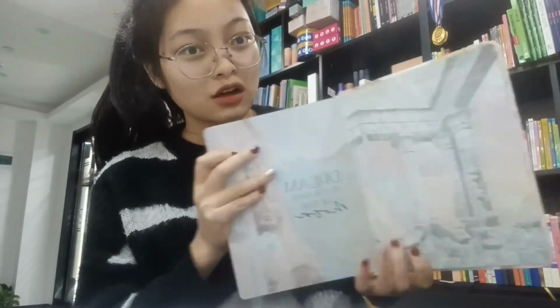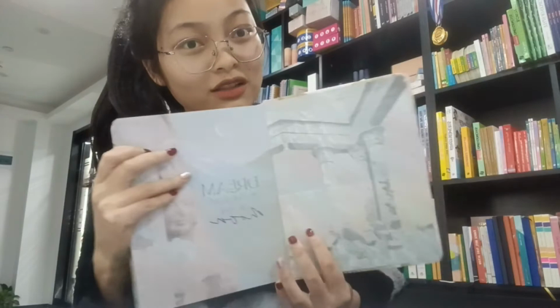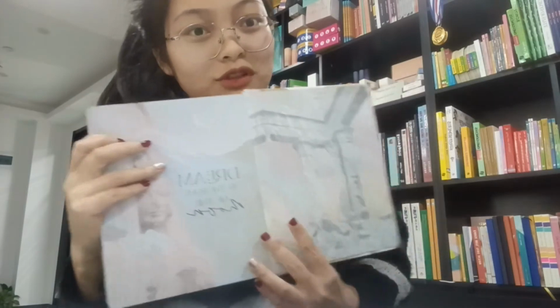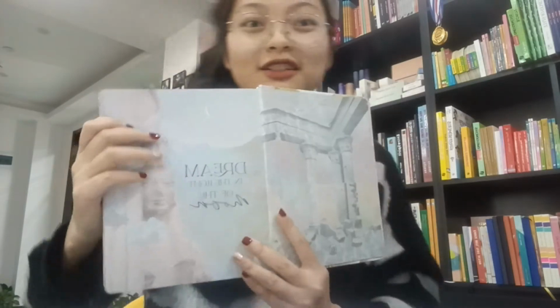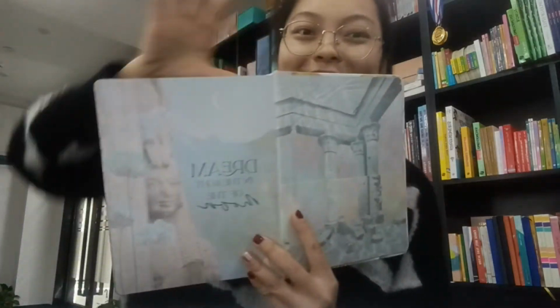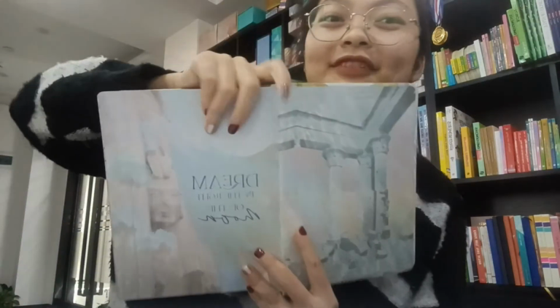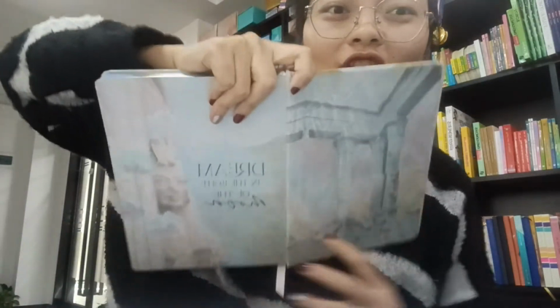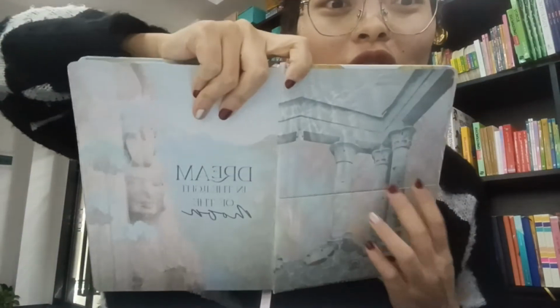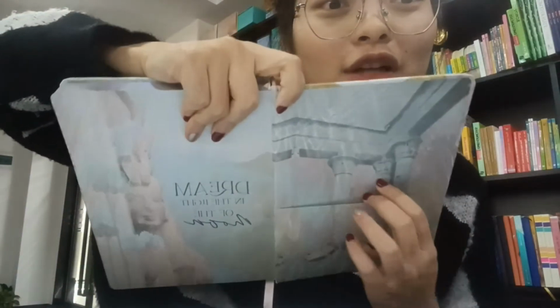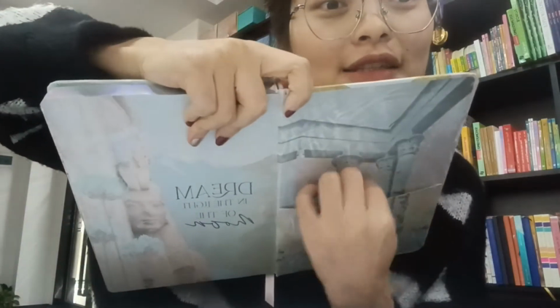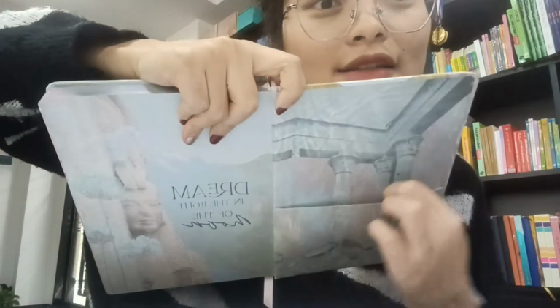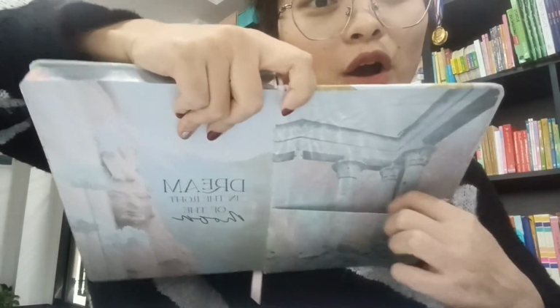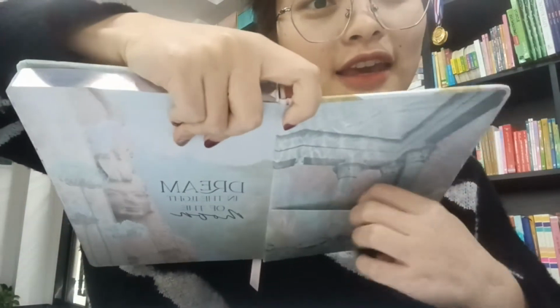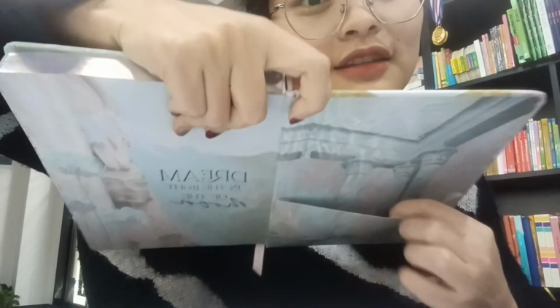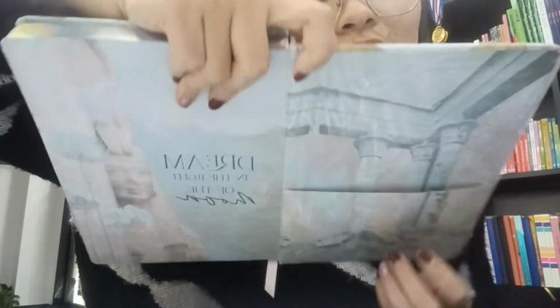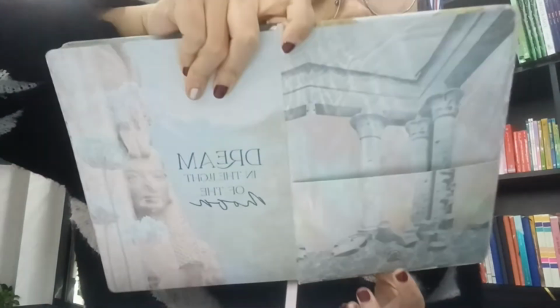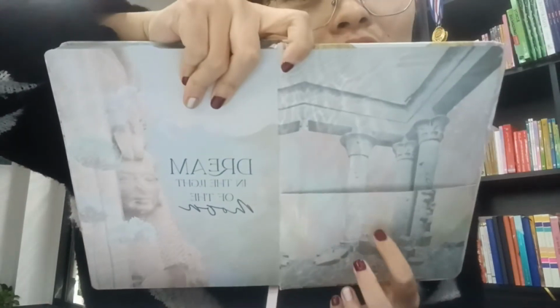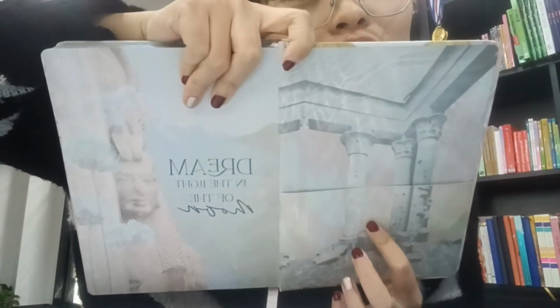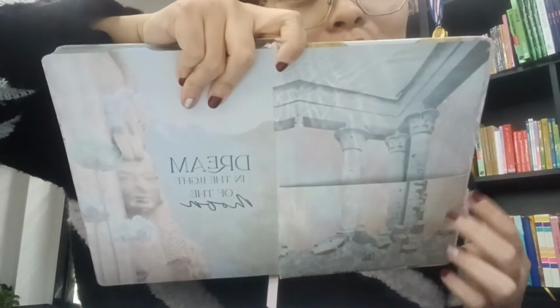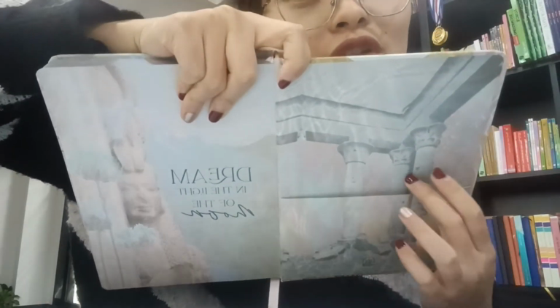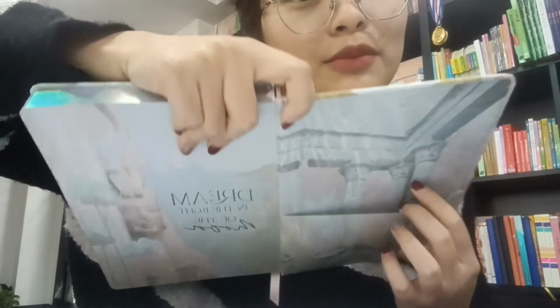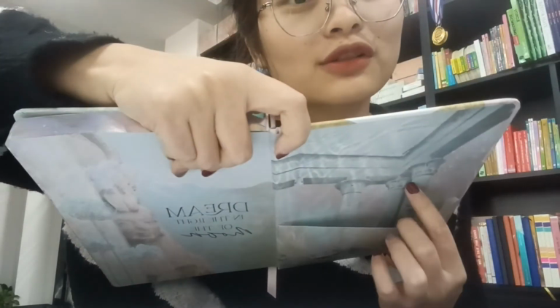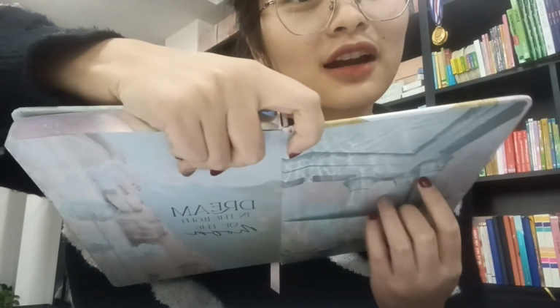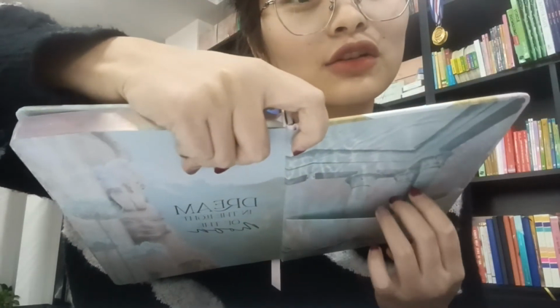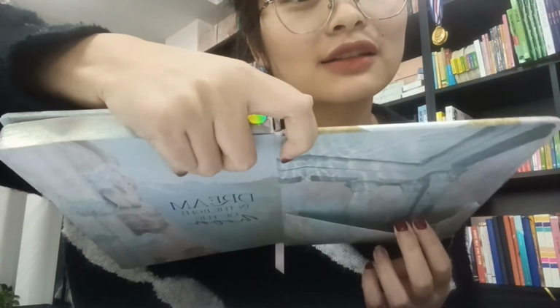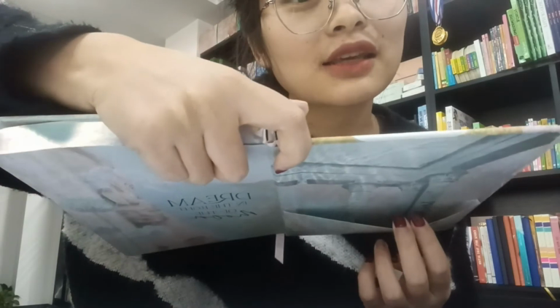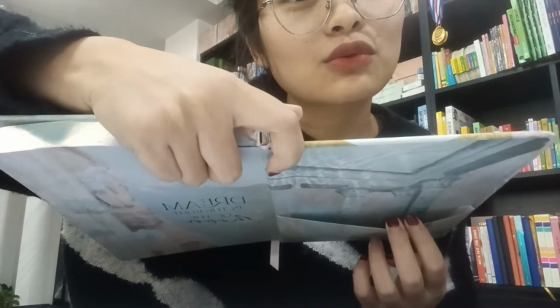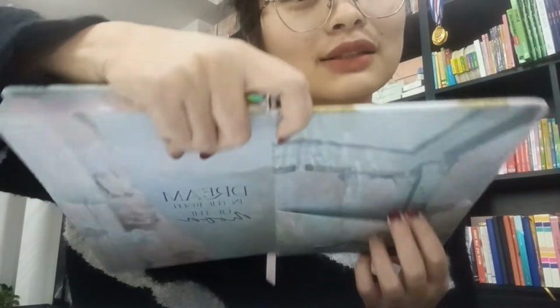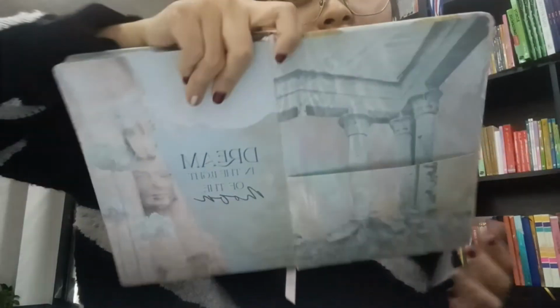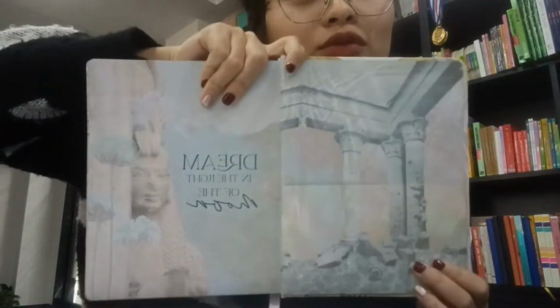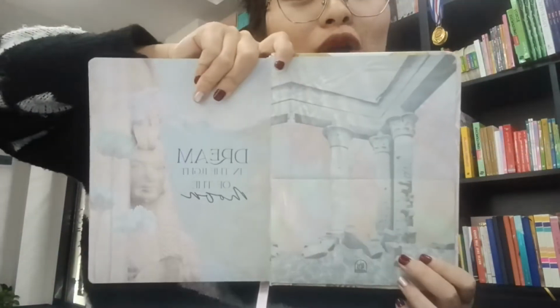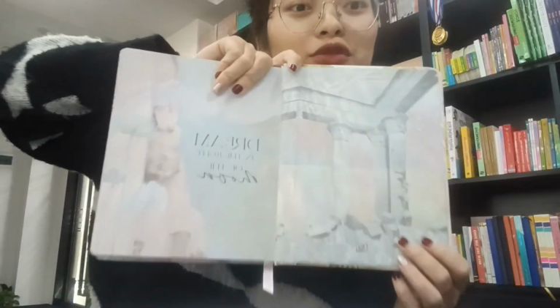Open the book — you can see there is a pocket. You can put a postcard or other things you want to put in there.